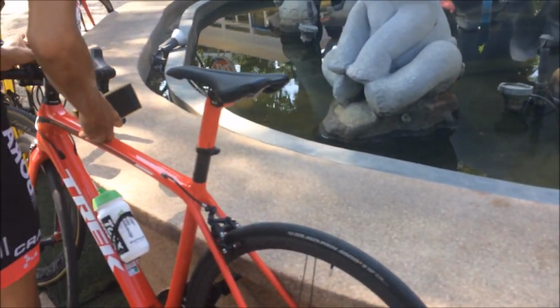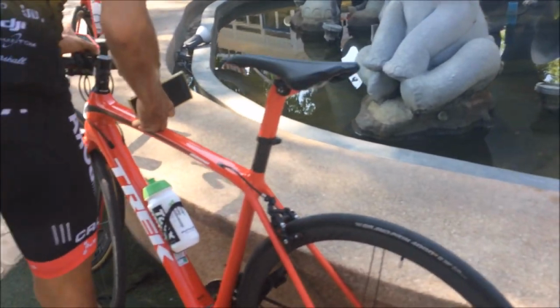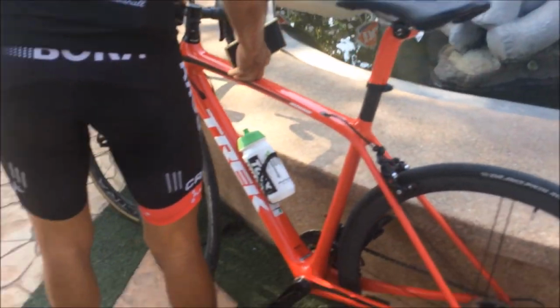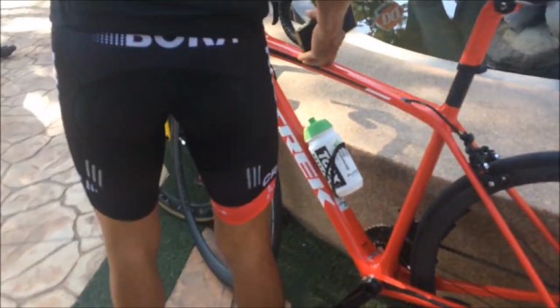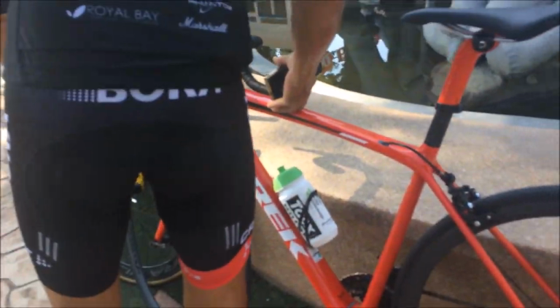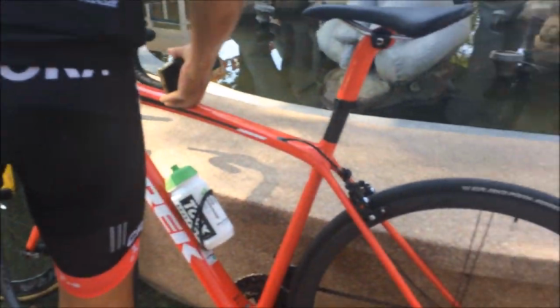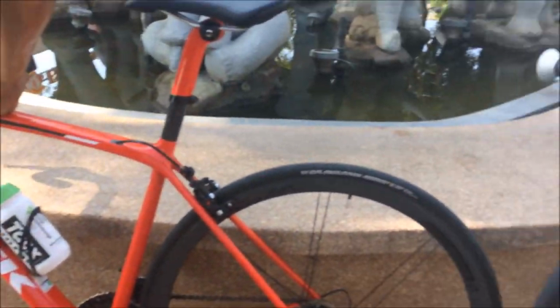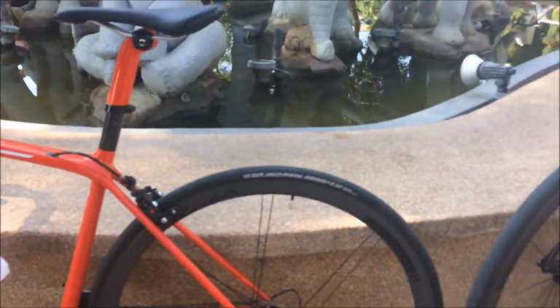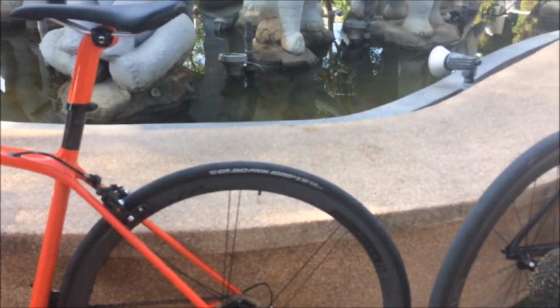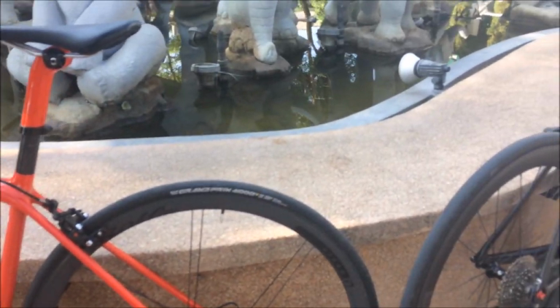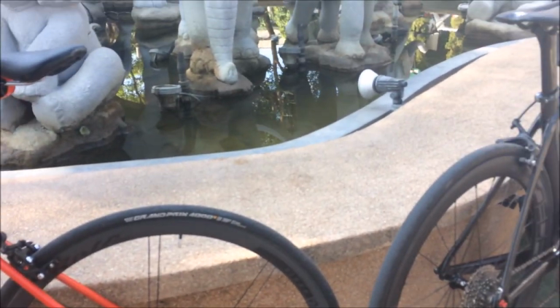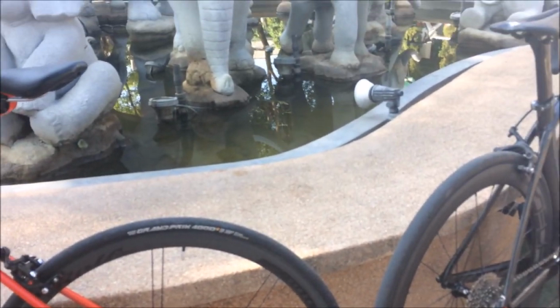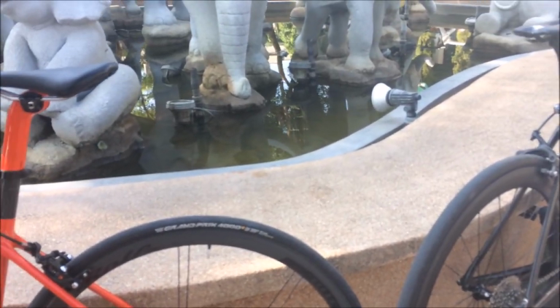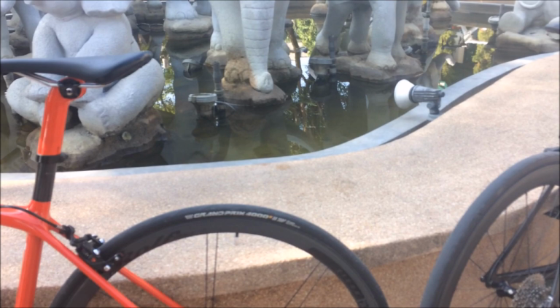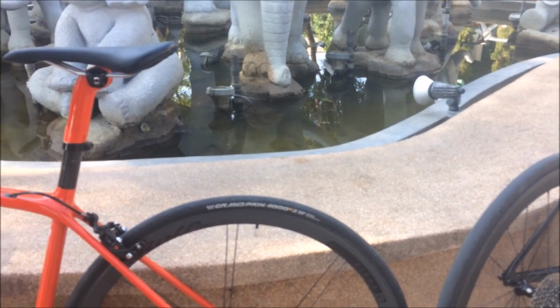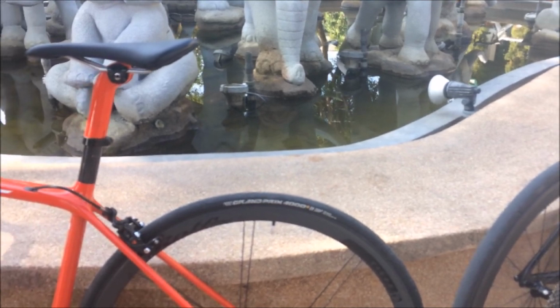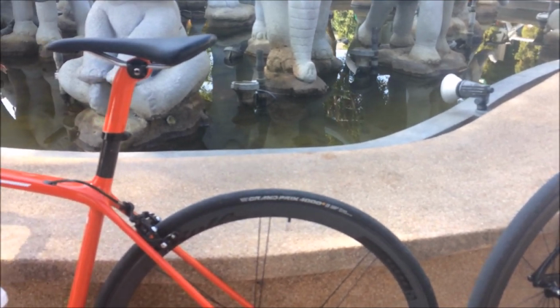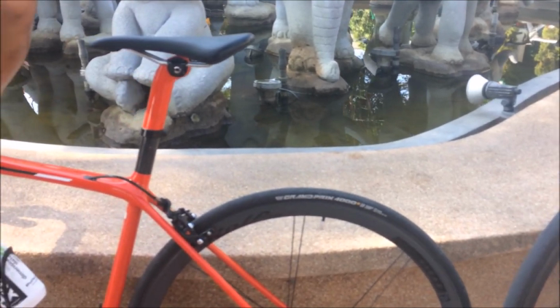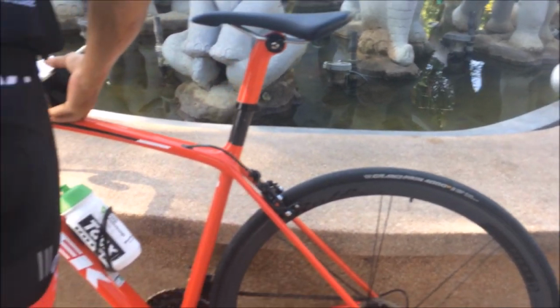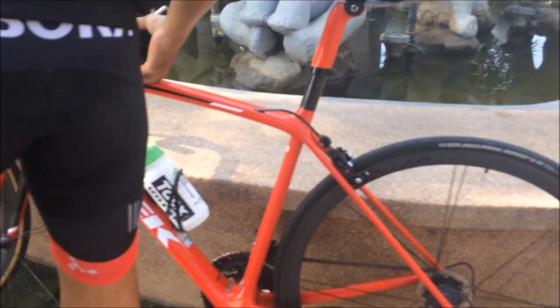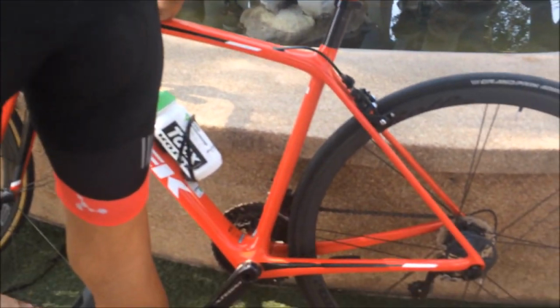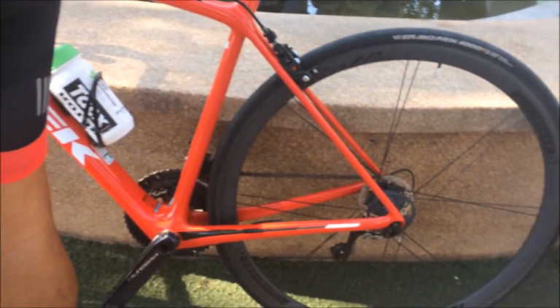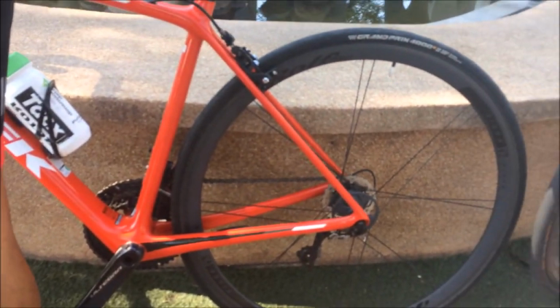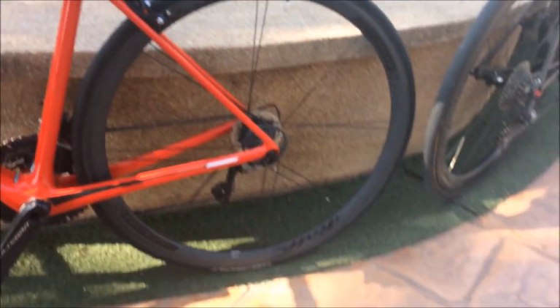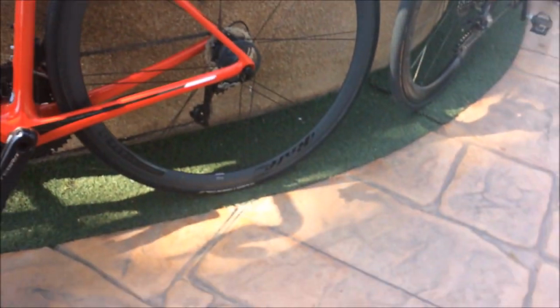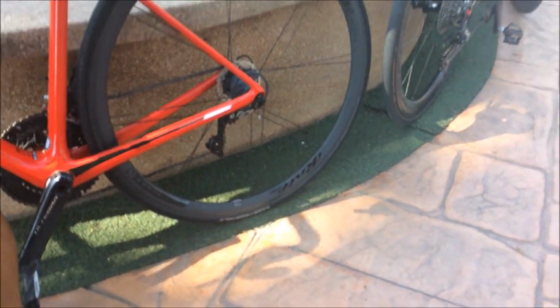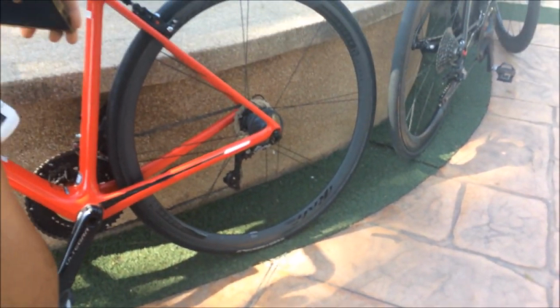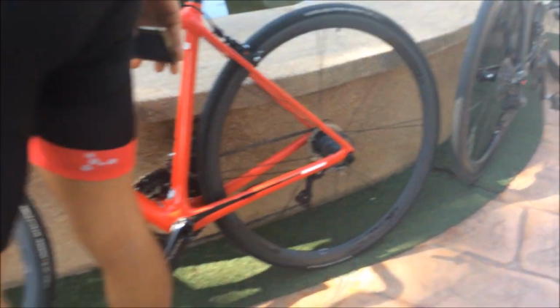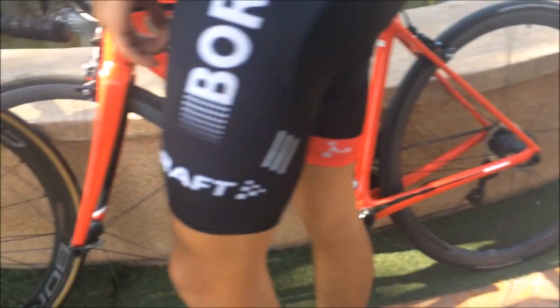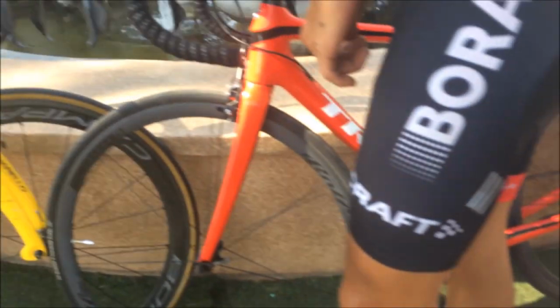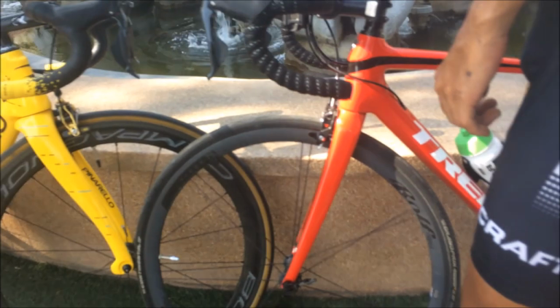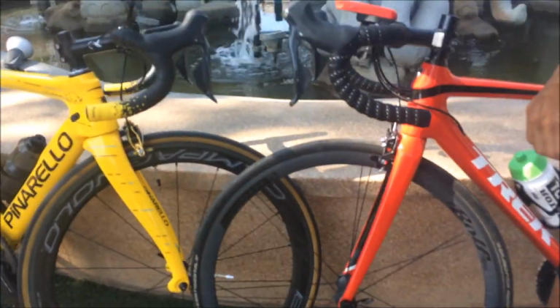We've got a pretty cool Trek Monda here, SLR, it's got very interesting wheels — Continental Grand Prix 4000S2s, I believe.